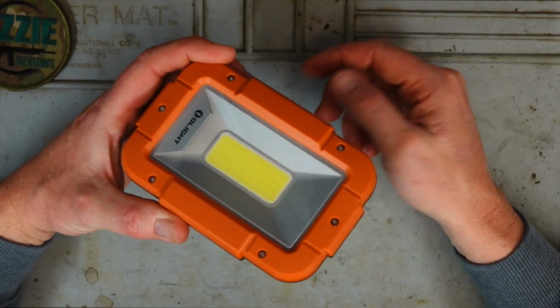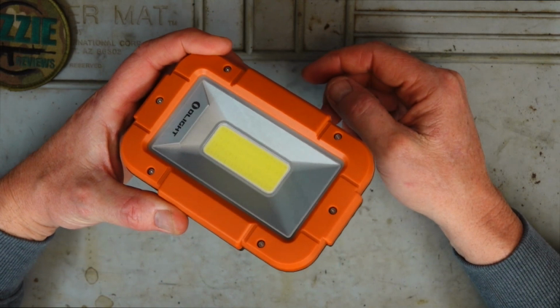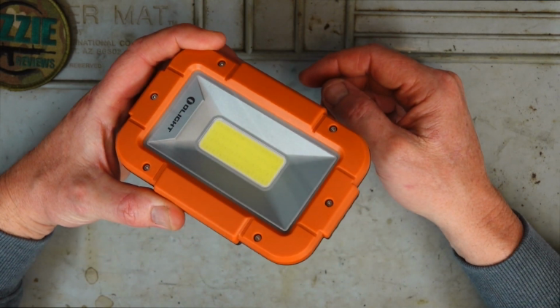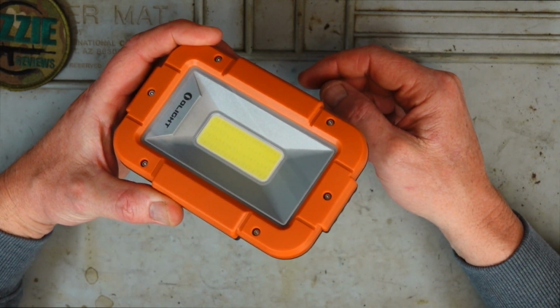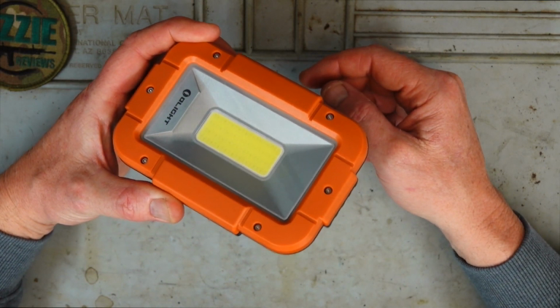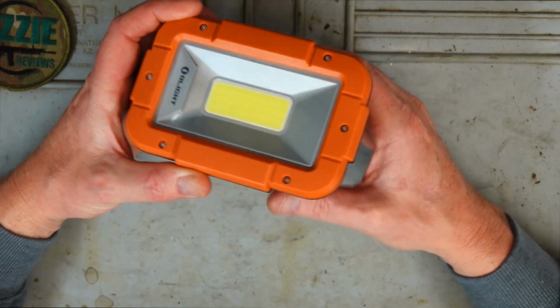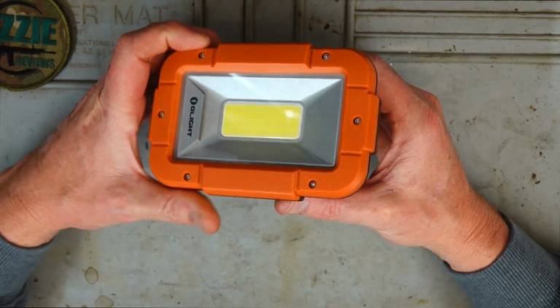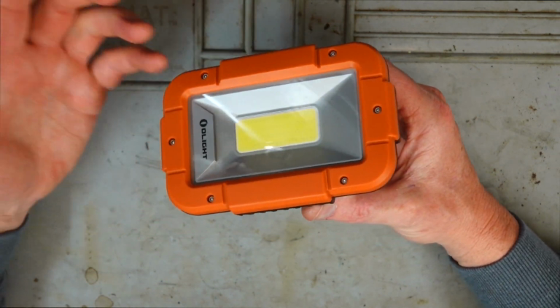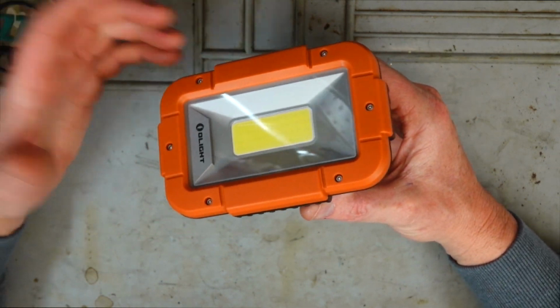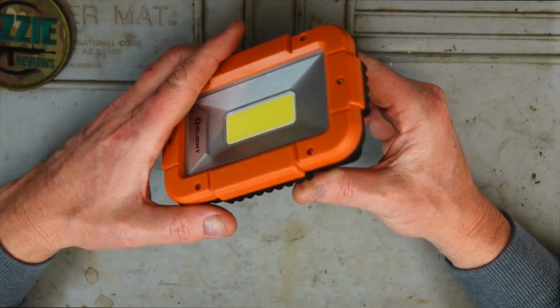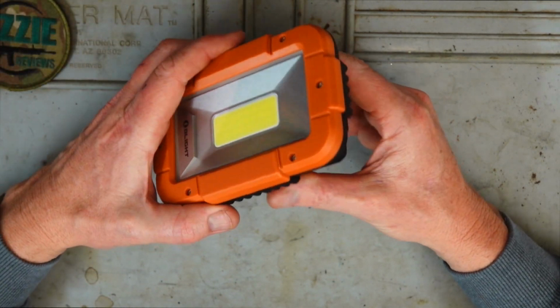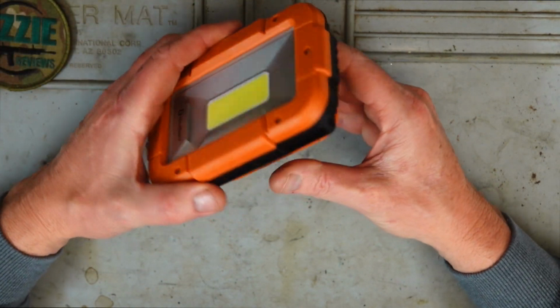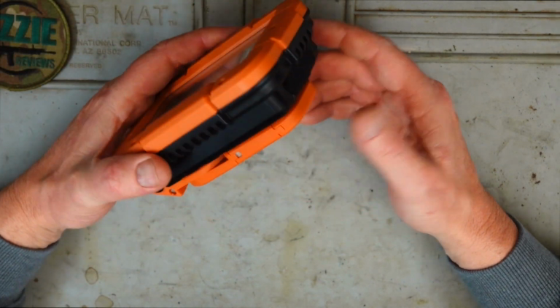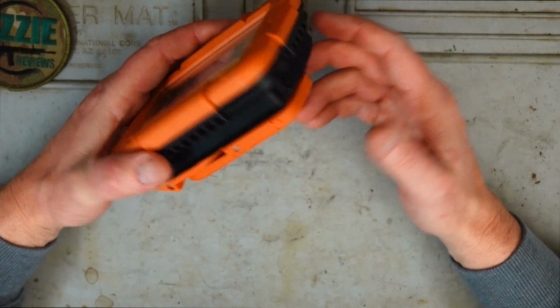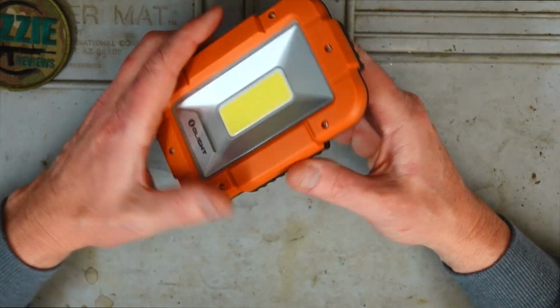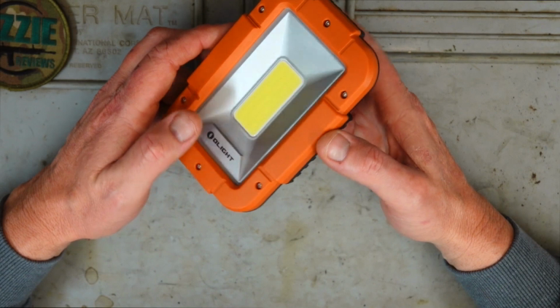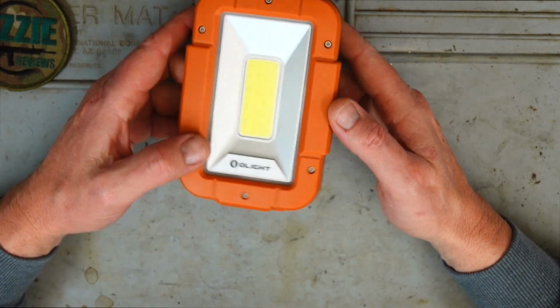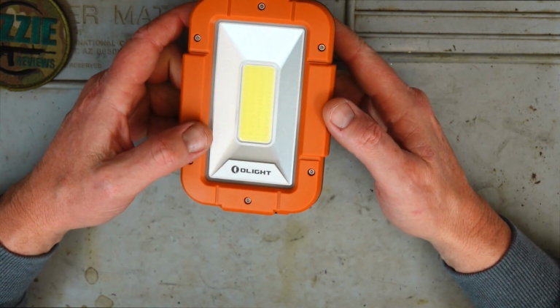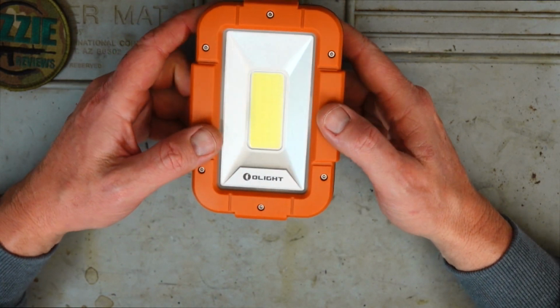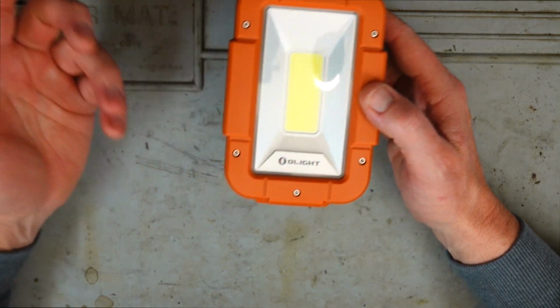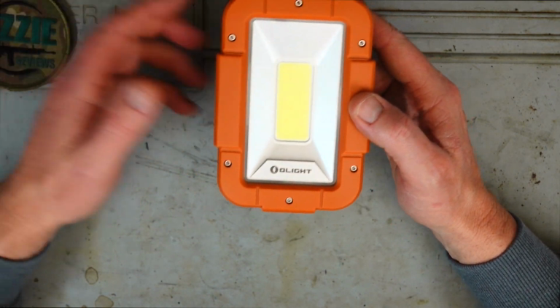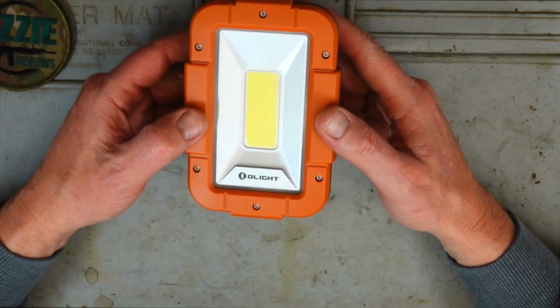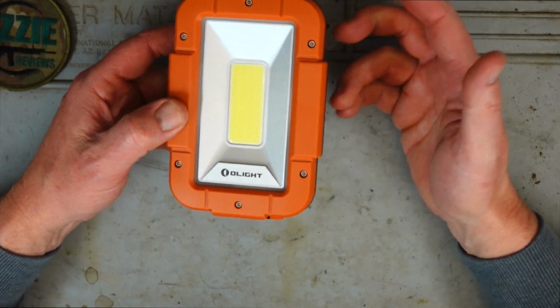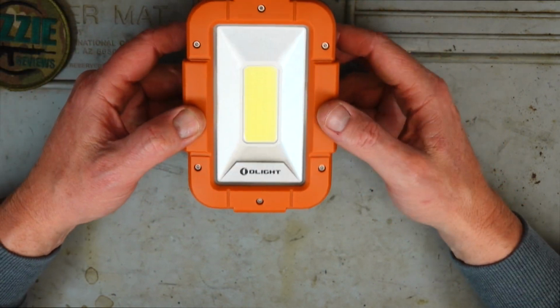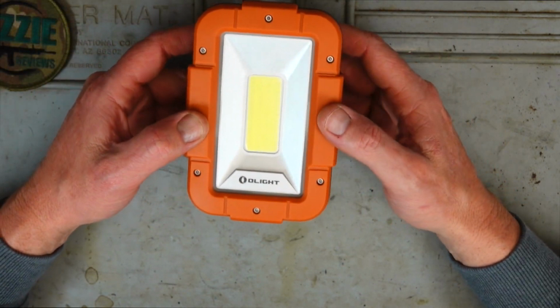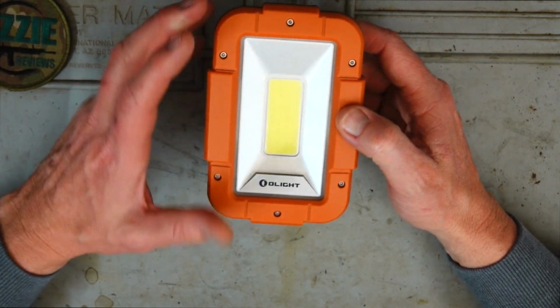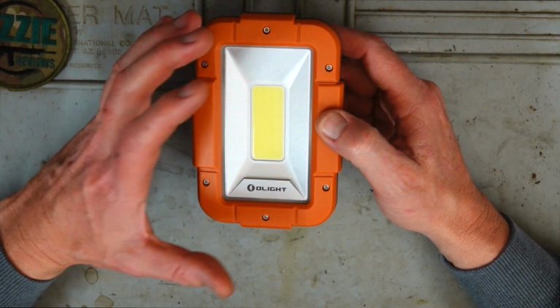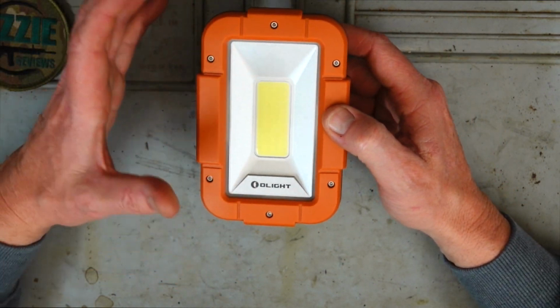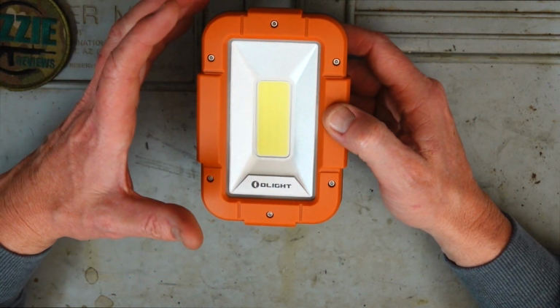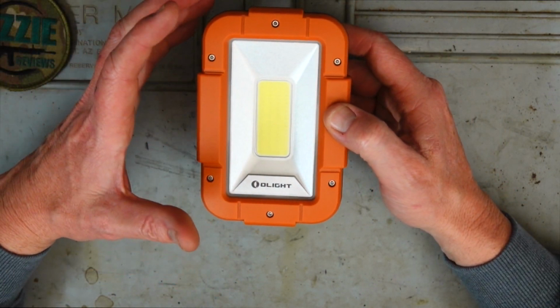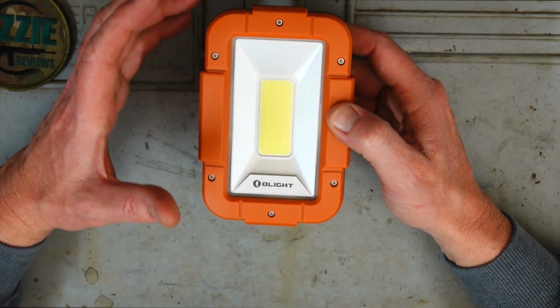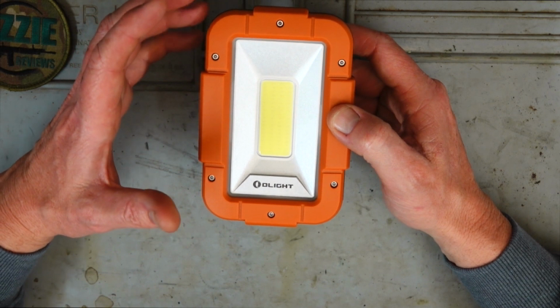You could easily have this in a backpack, in the glove compartment of your car, or wherever — it's just not going to weigh you down and it's not overbearing in size.